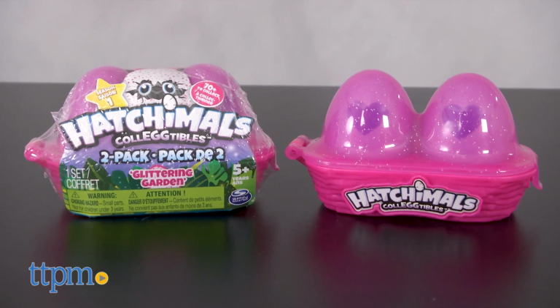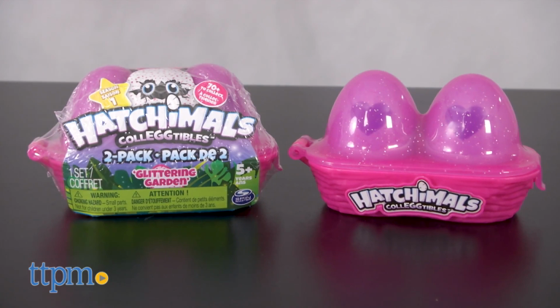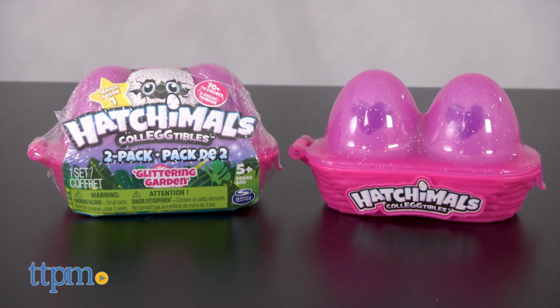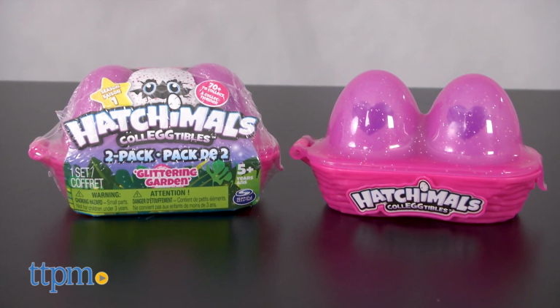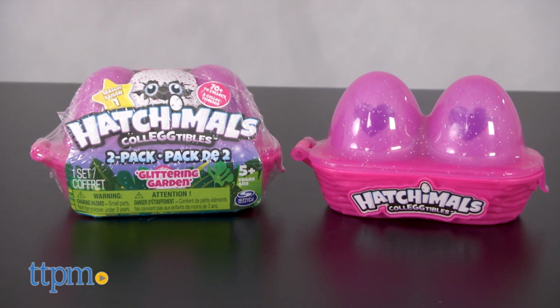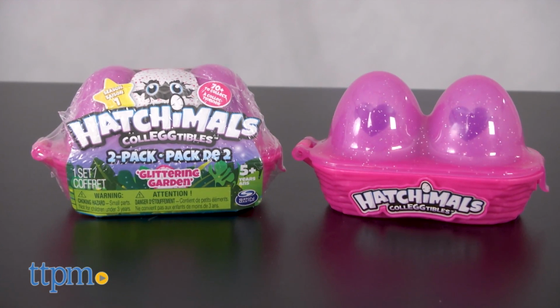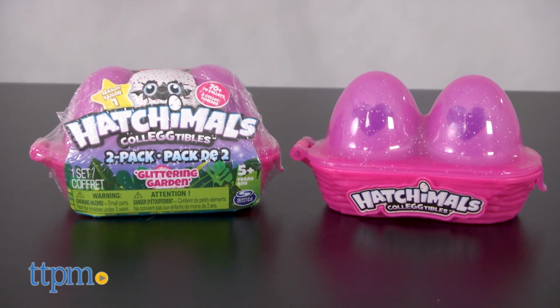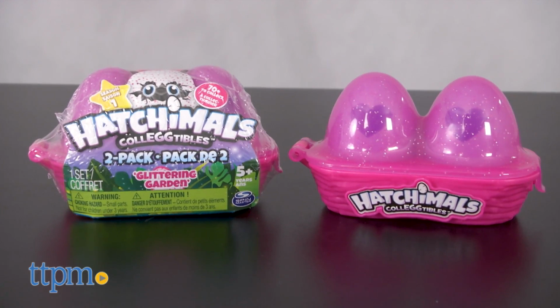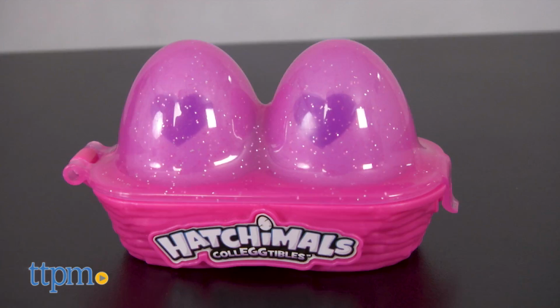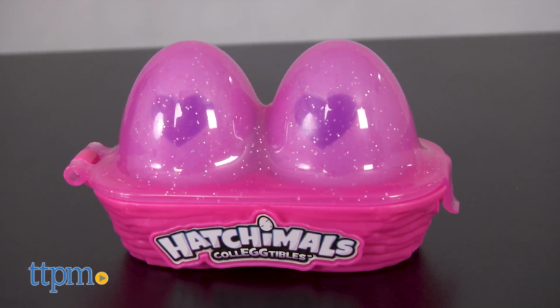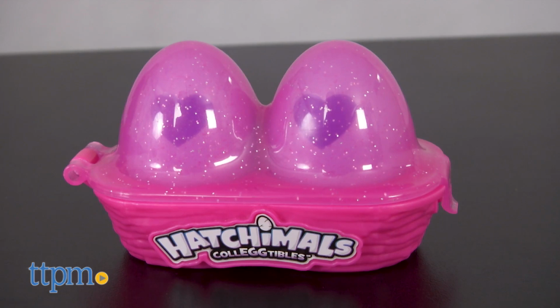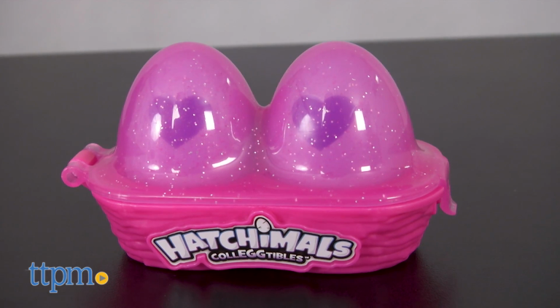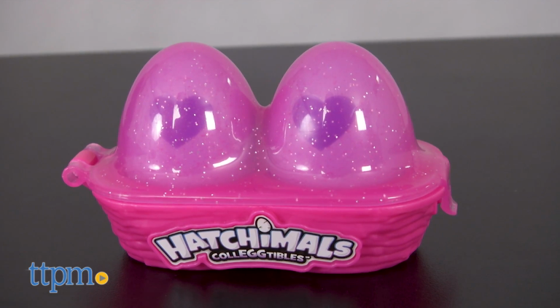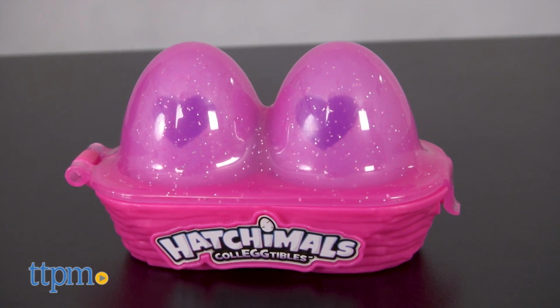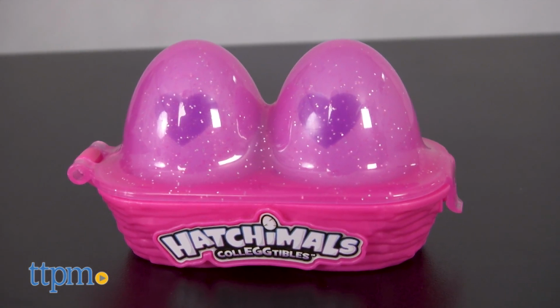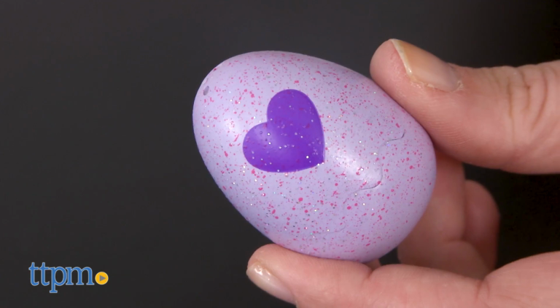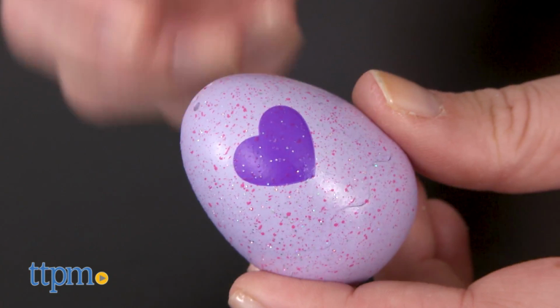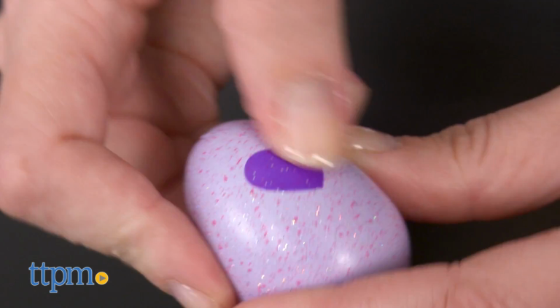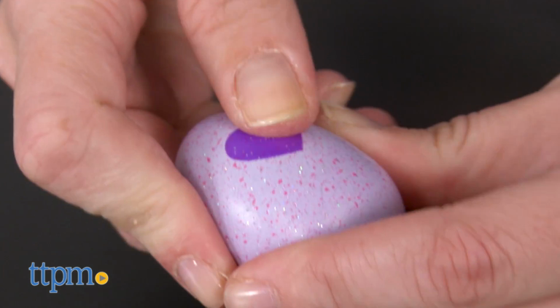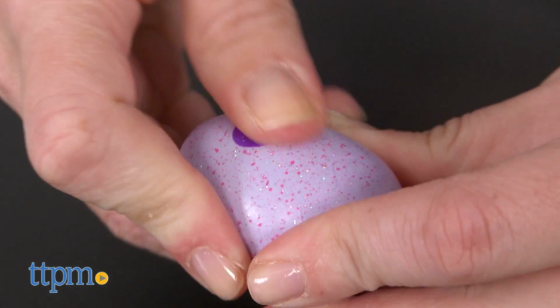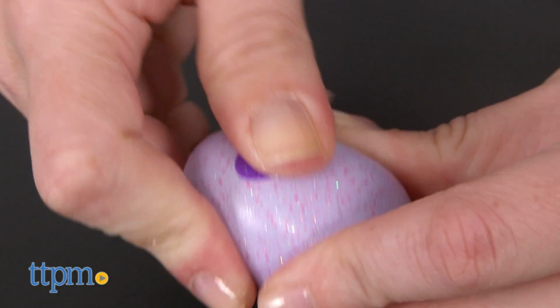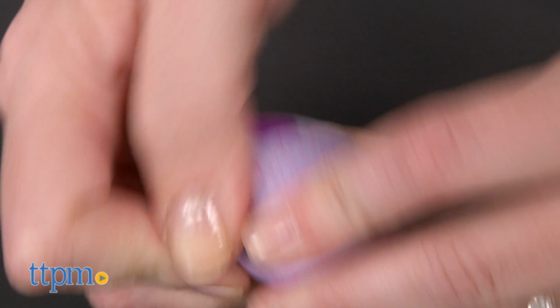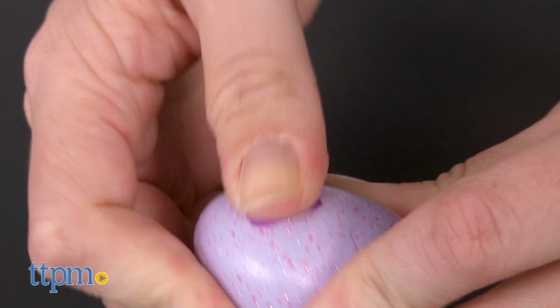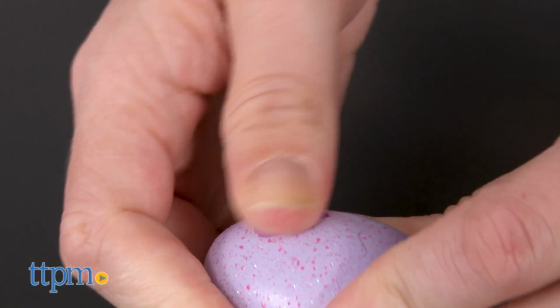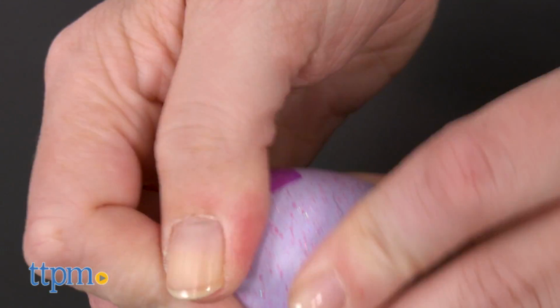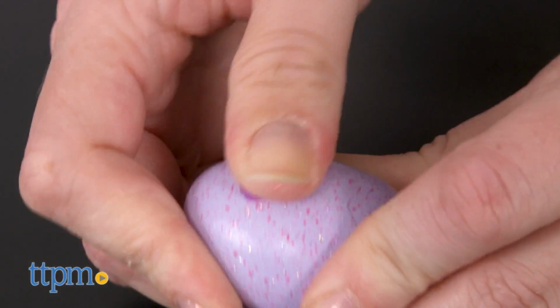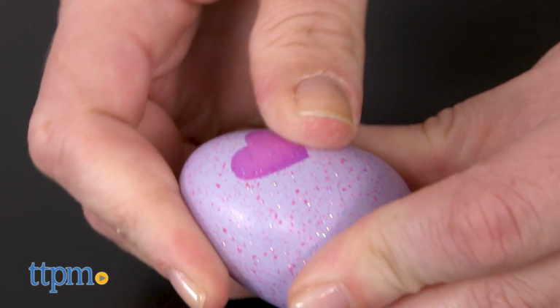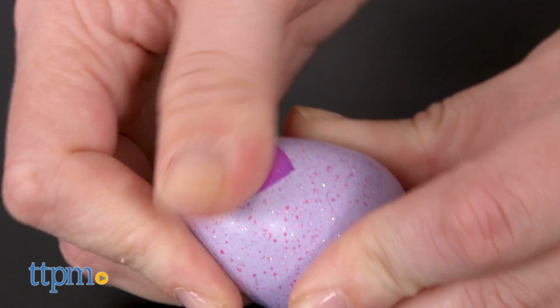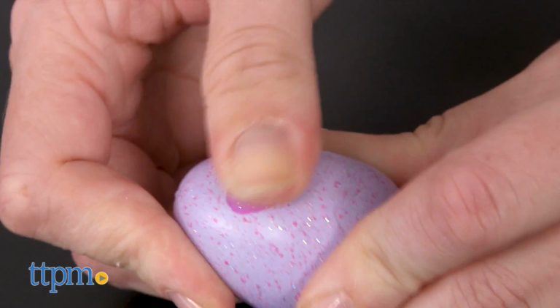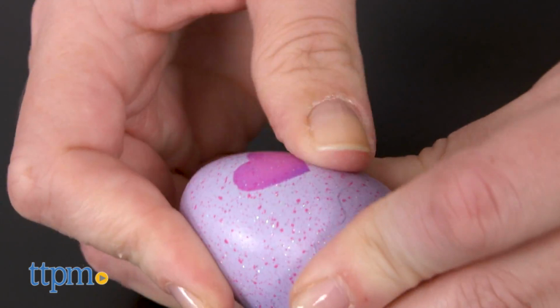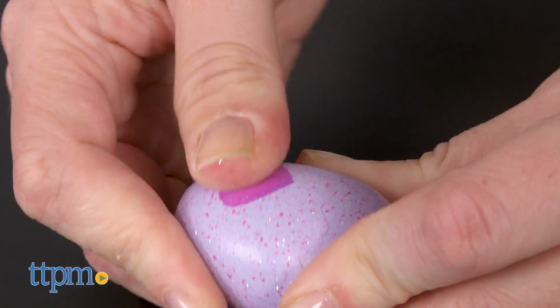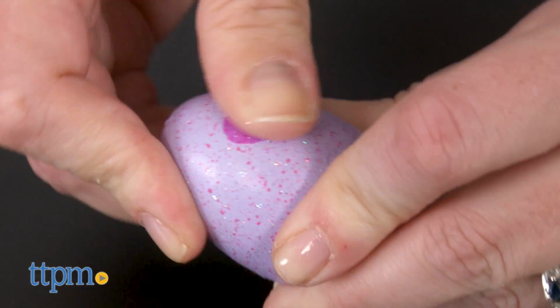Each one comes with two eggs packaged in a glittery translucent pink egg carton. To hatch the eggs and find out which Hatchimal is inside, rub your thumb over the egg's heart until it changes color.